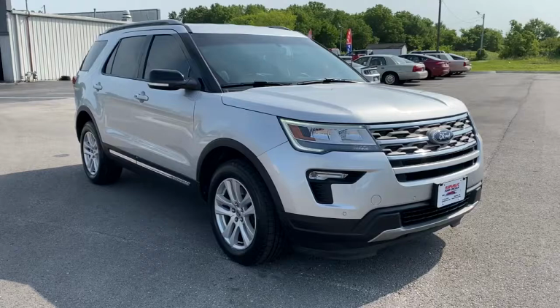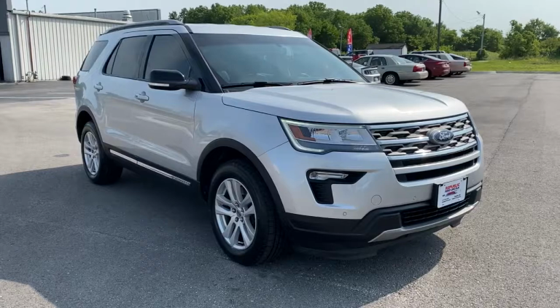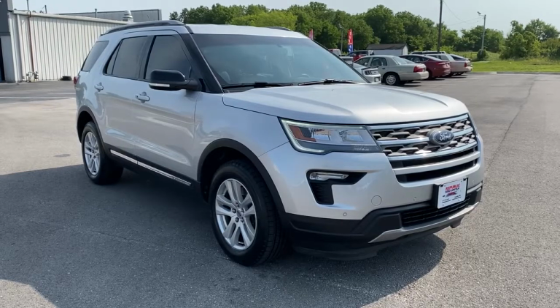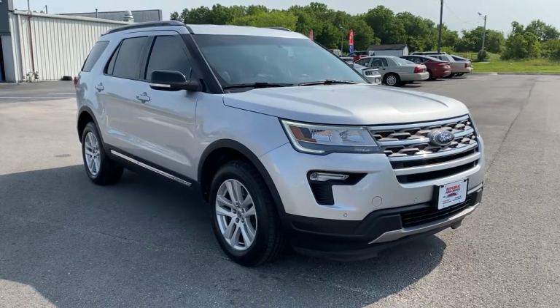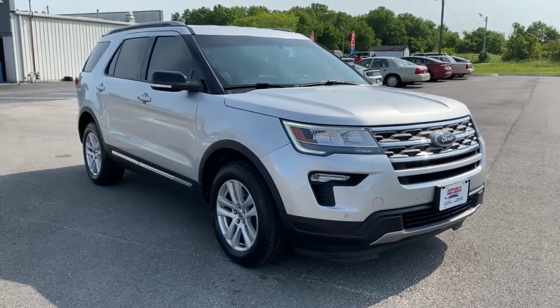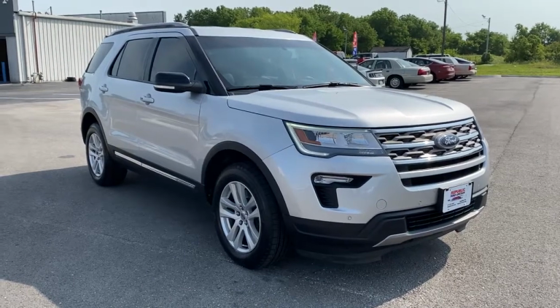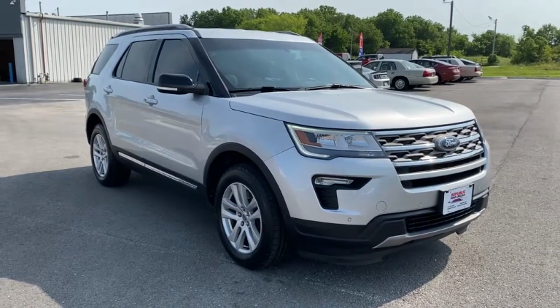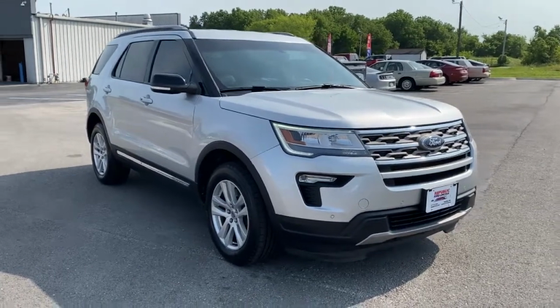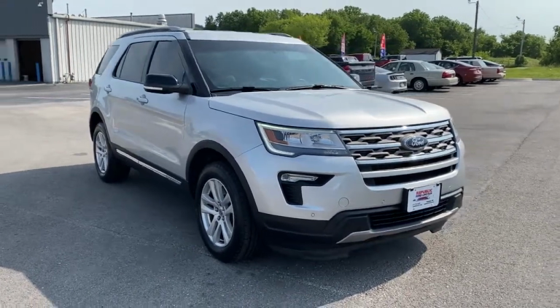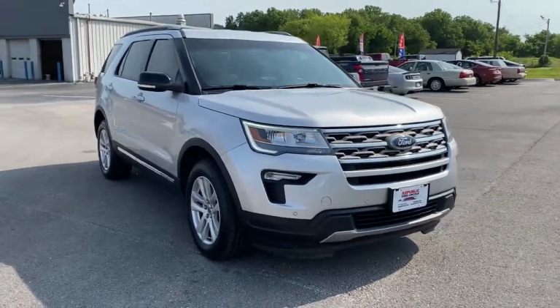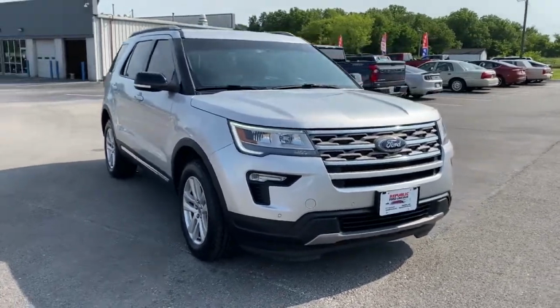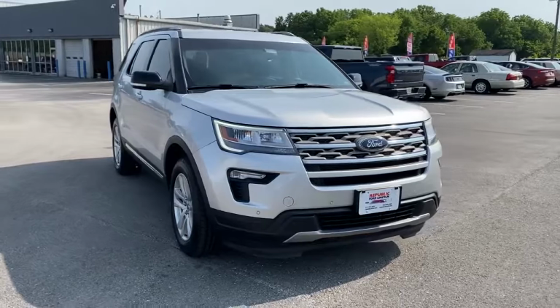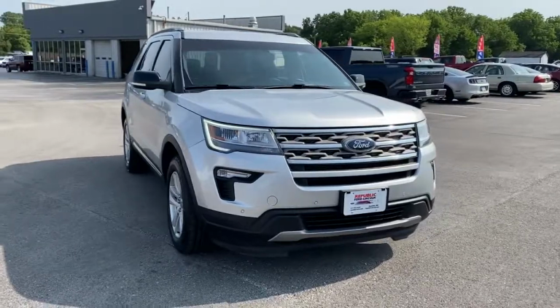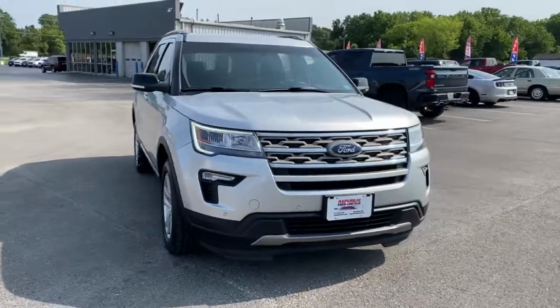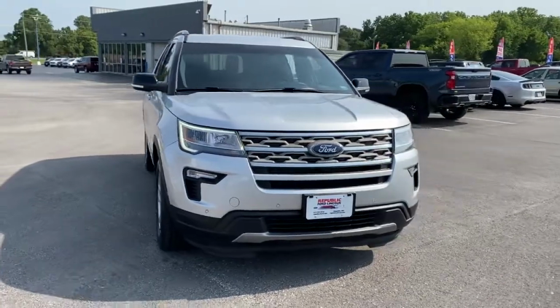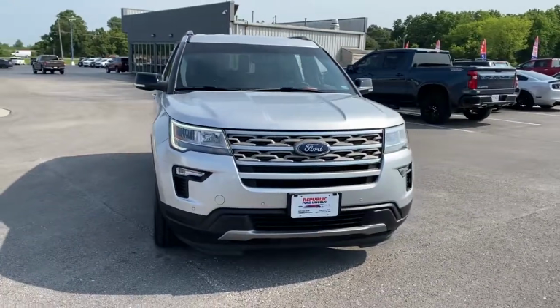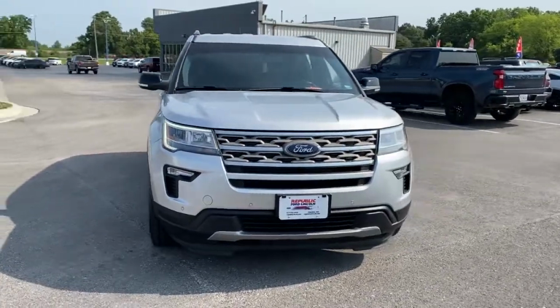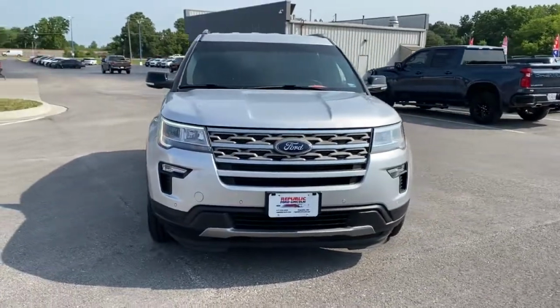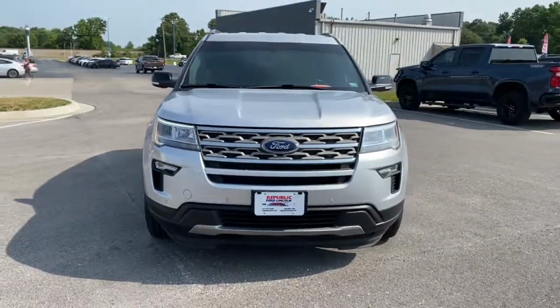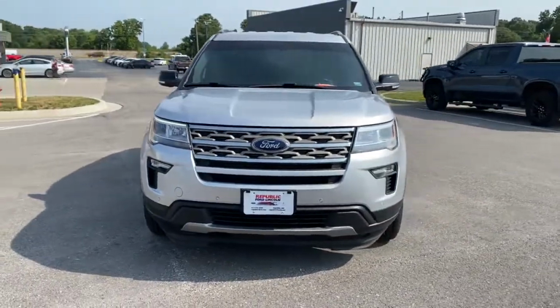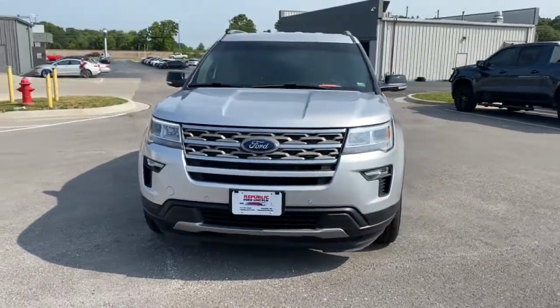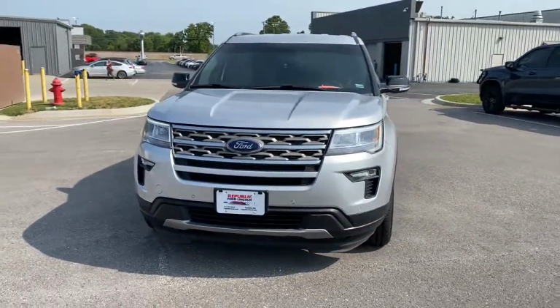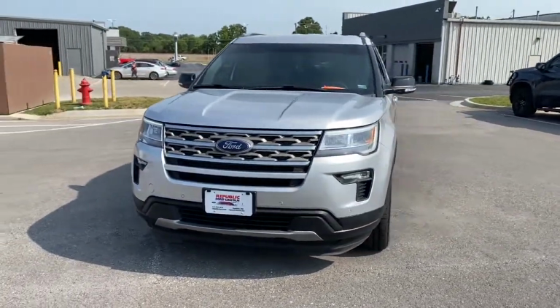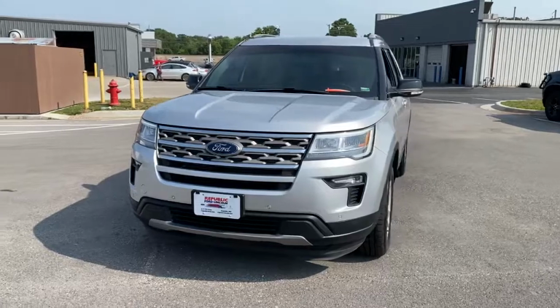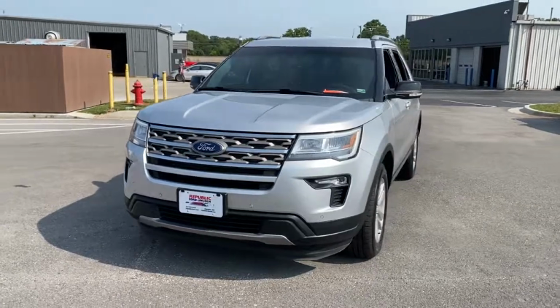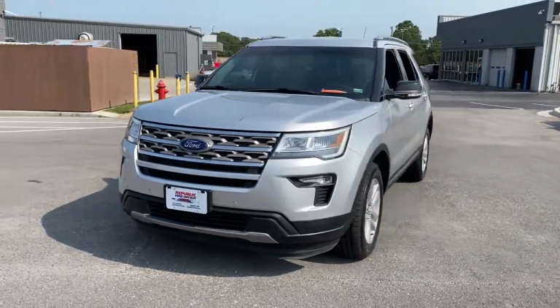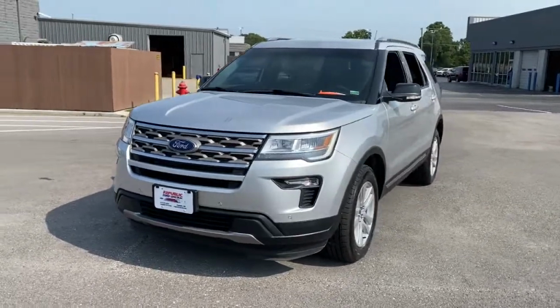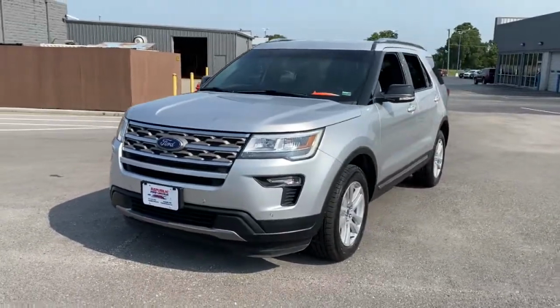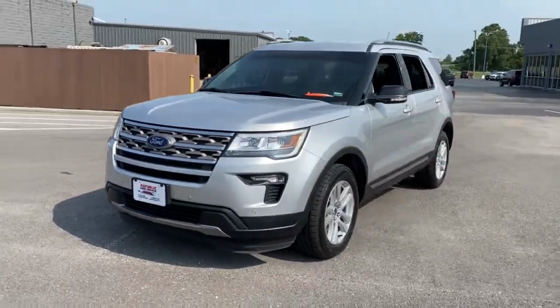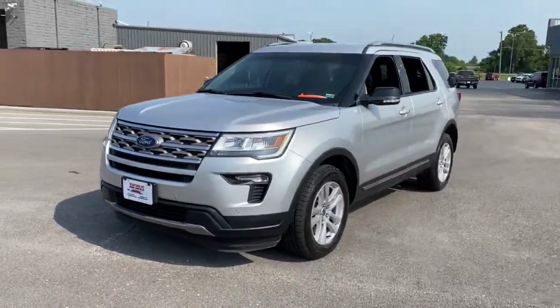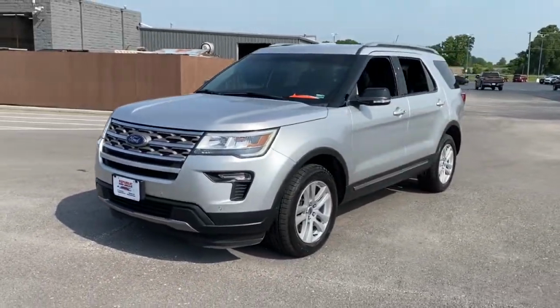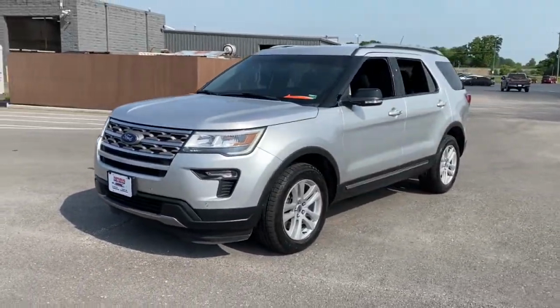Check out this 2018 Ford Explorer. With less than 50,000 miles on the odometer, this vehicle stands out from the rest. Take on every project with confidence in this spacious, versatile Explorer.